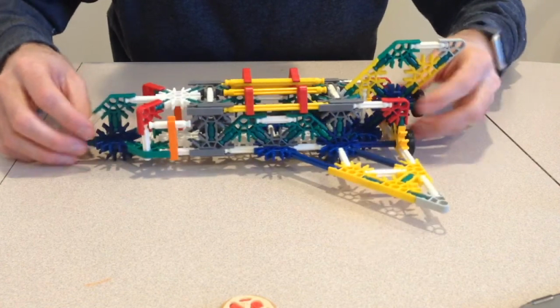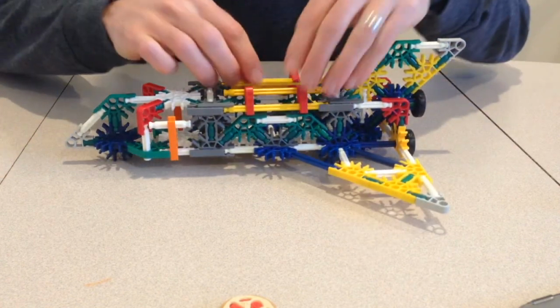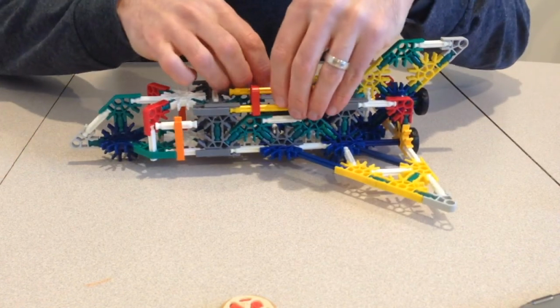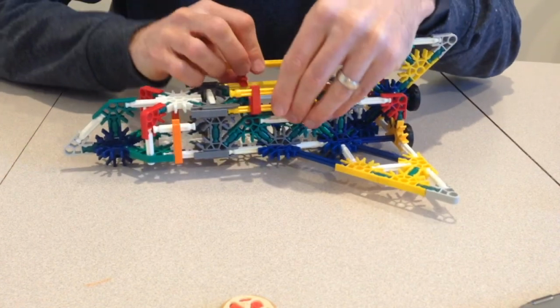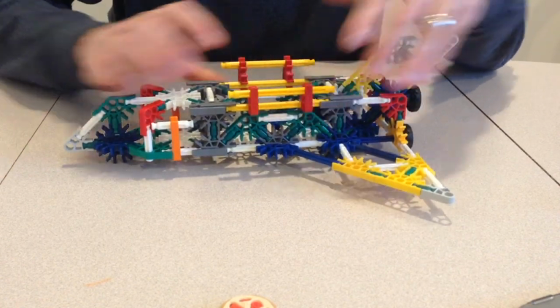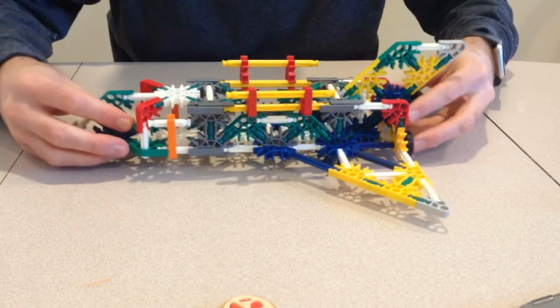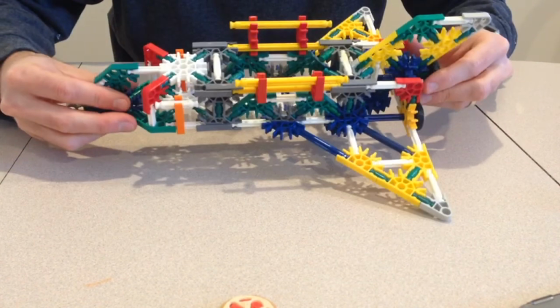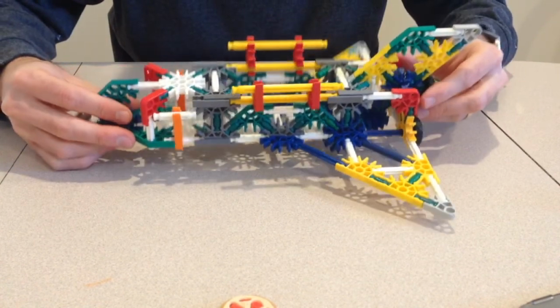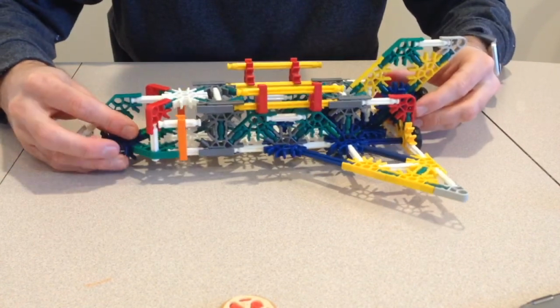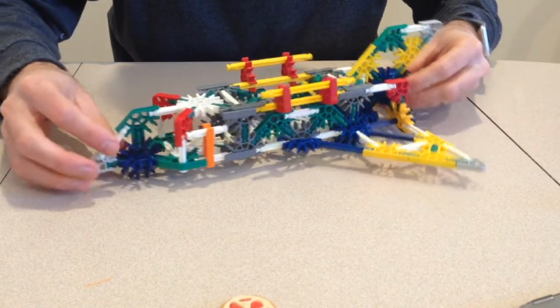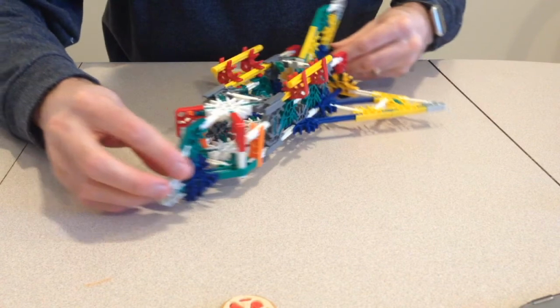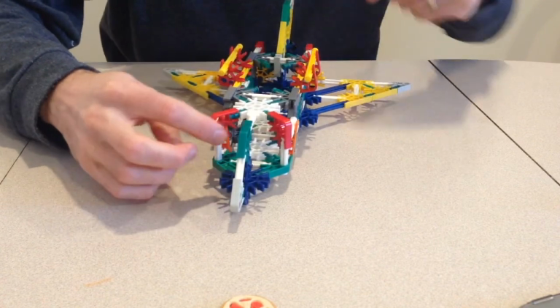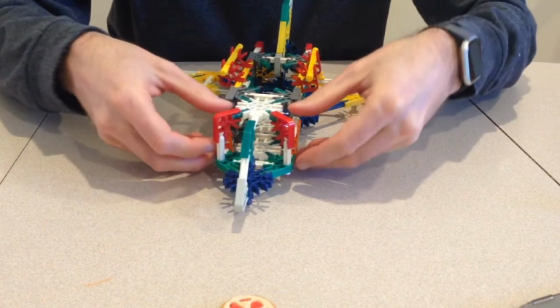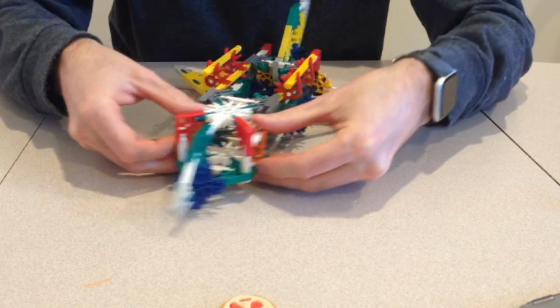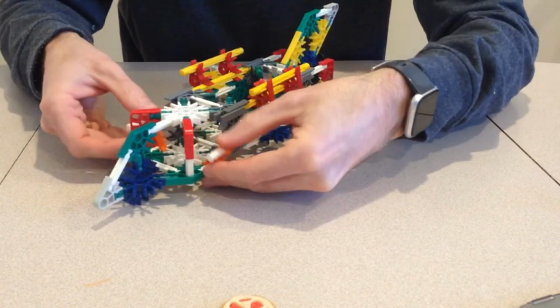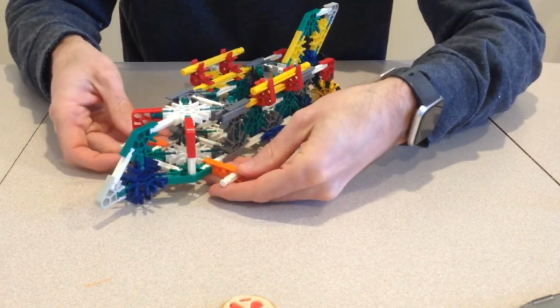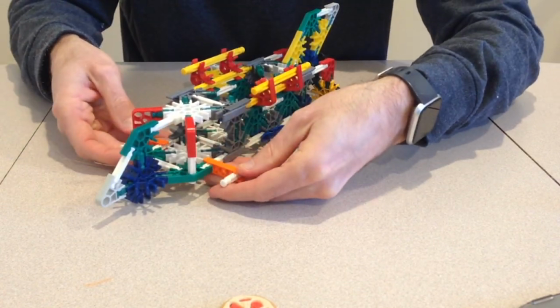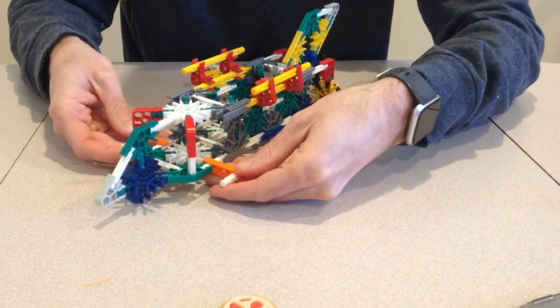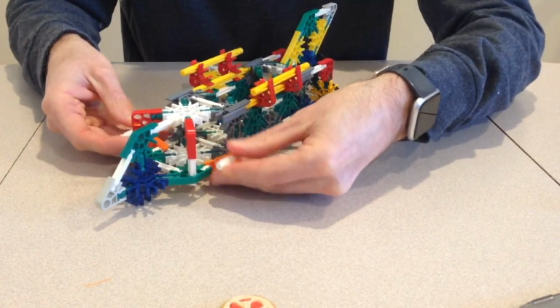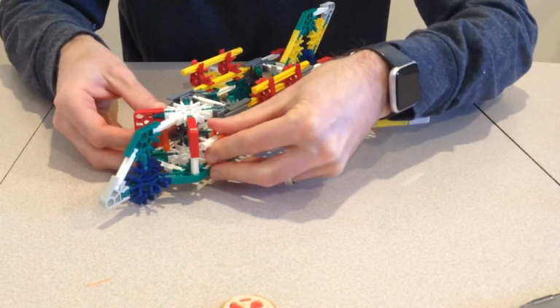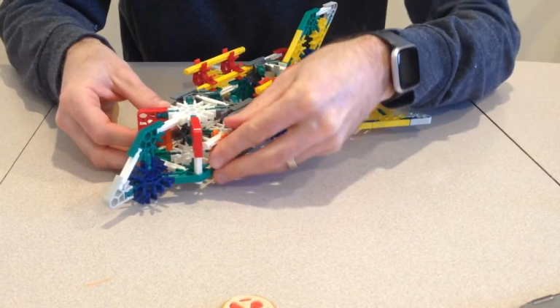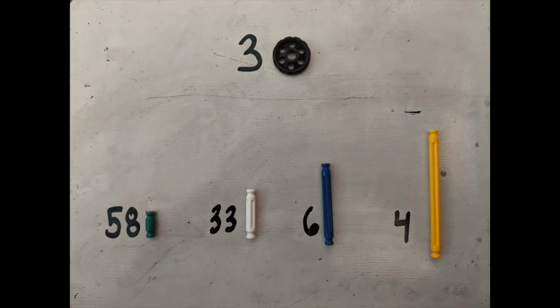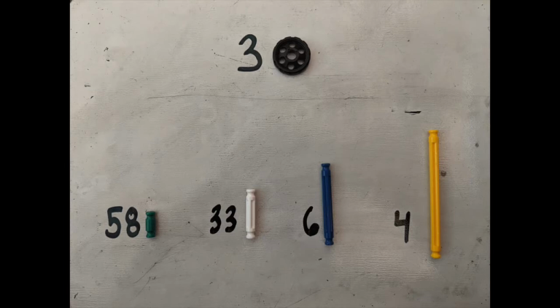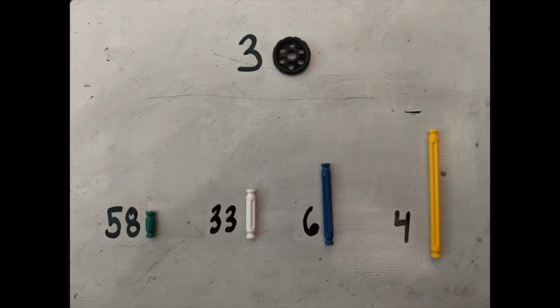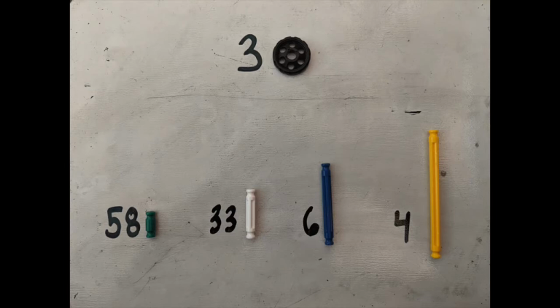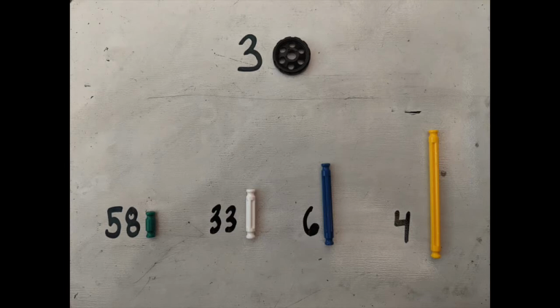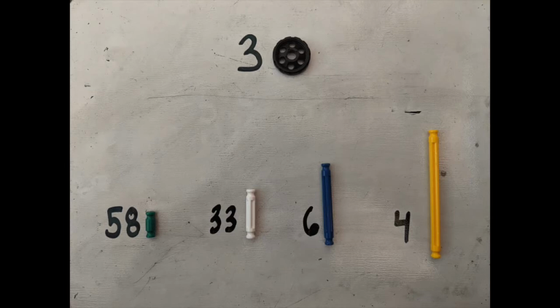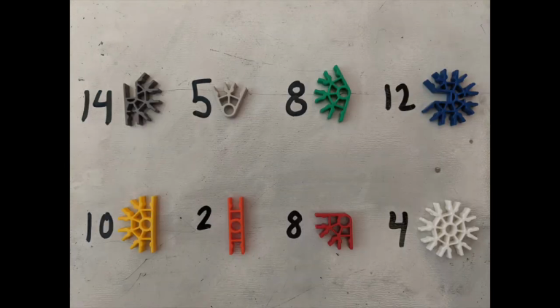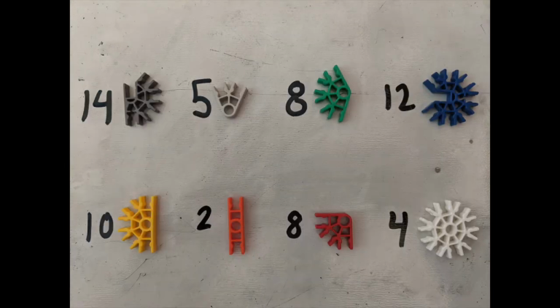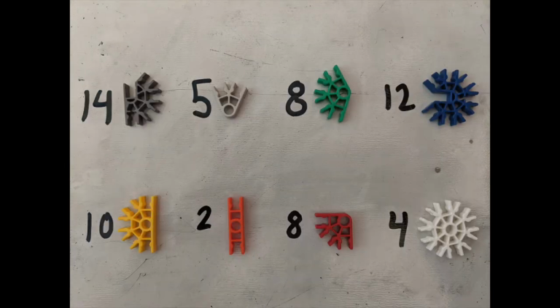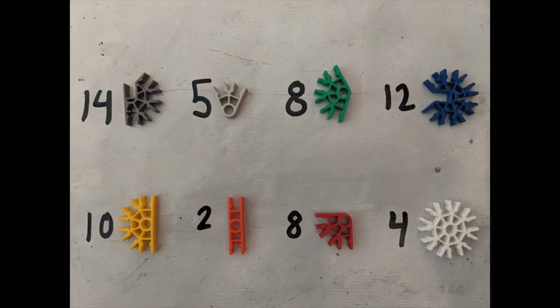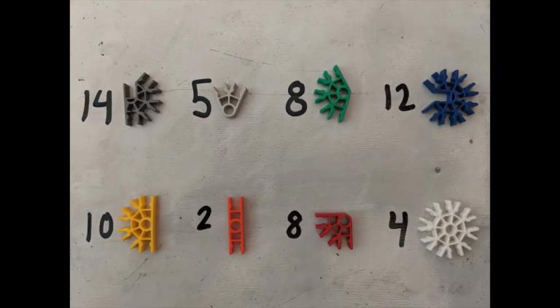The space shuttle has a payload section for small objects and a small cockpit with working doors. Here are the rods and connectors needed to build this space shuttle. You will also need three wheels.